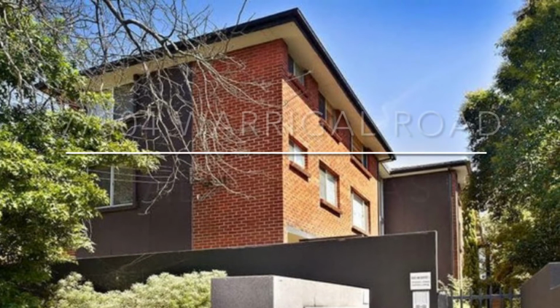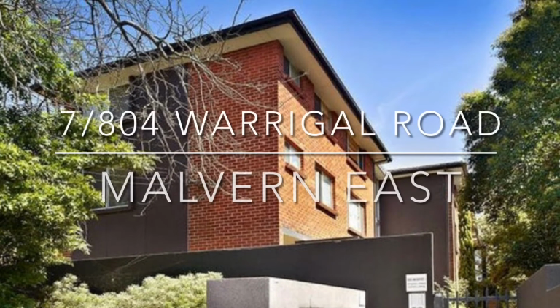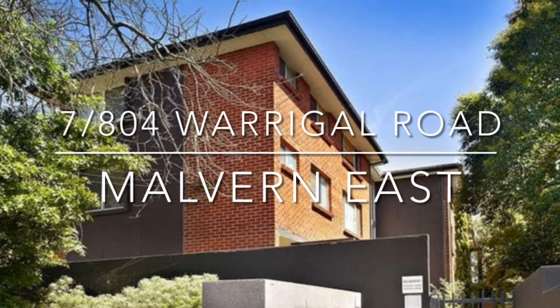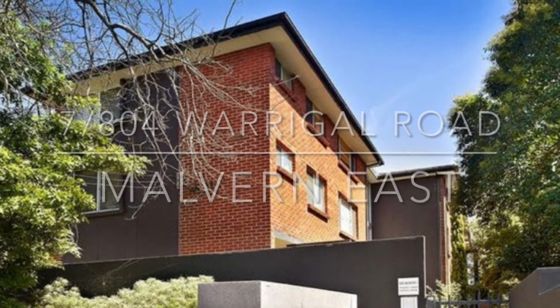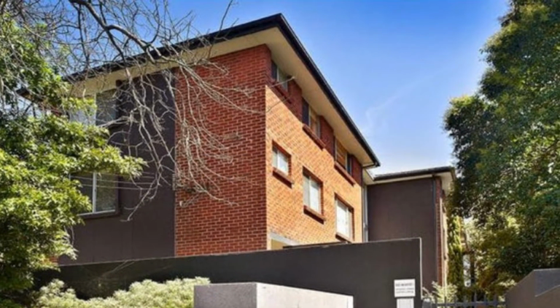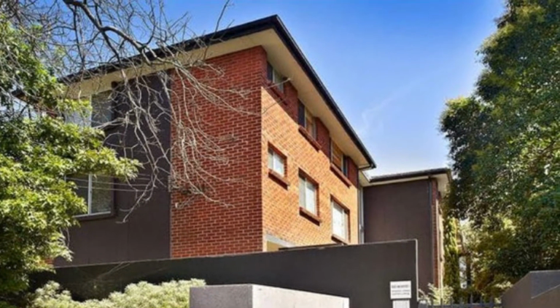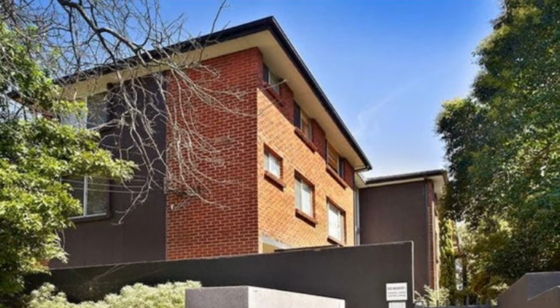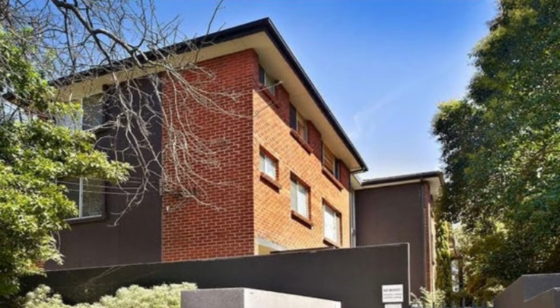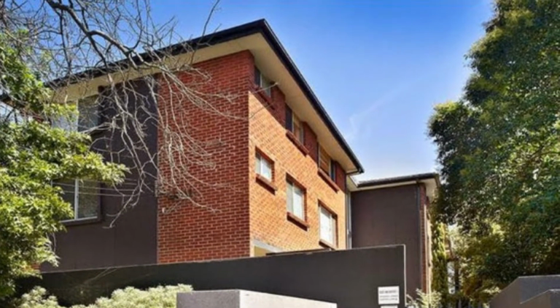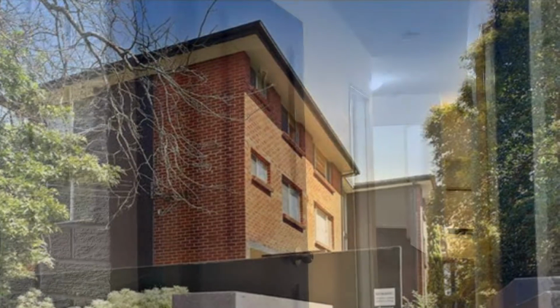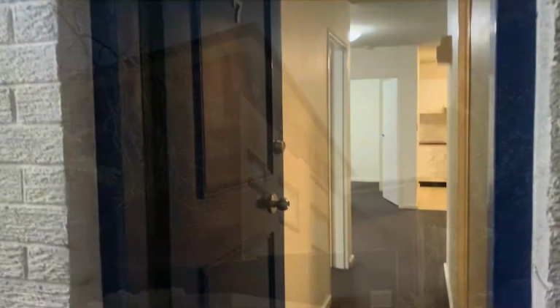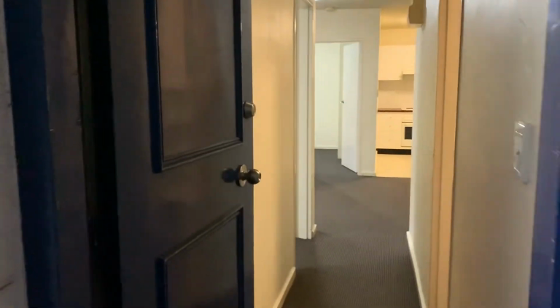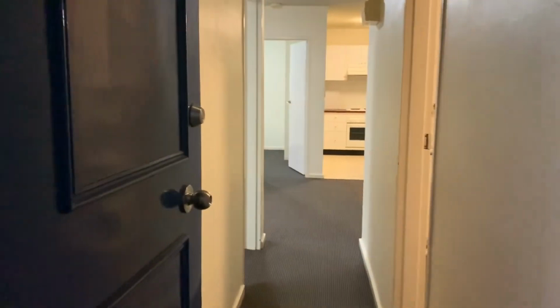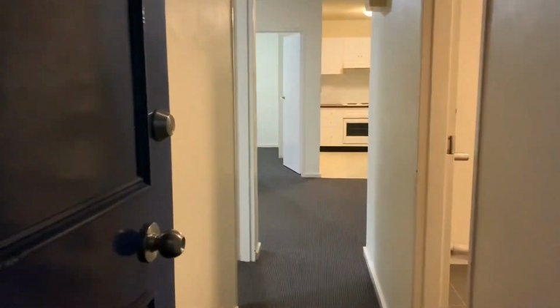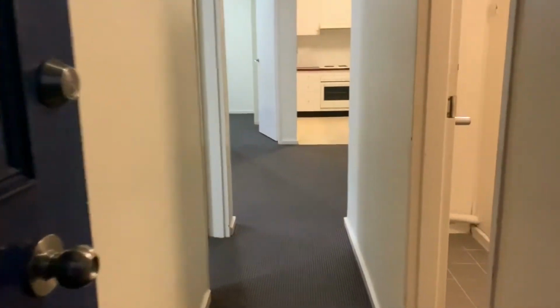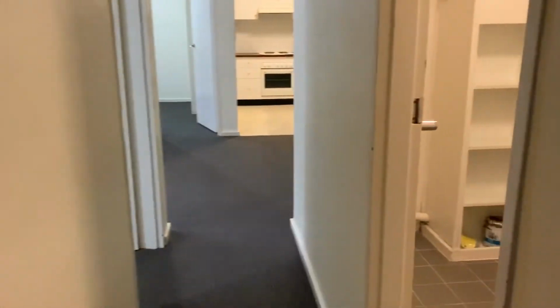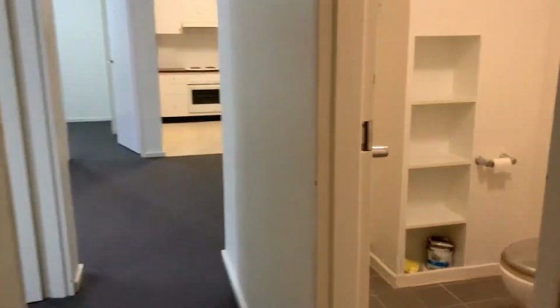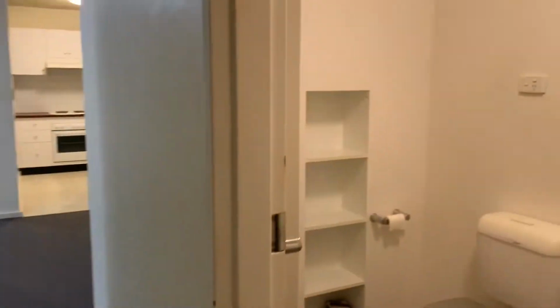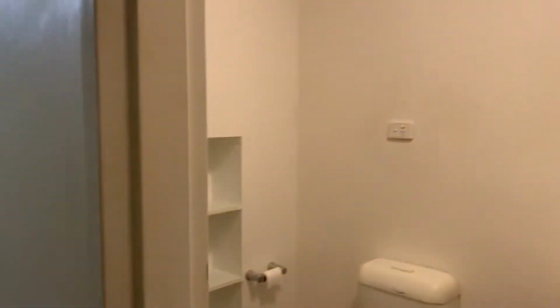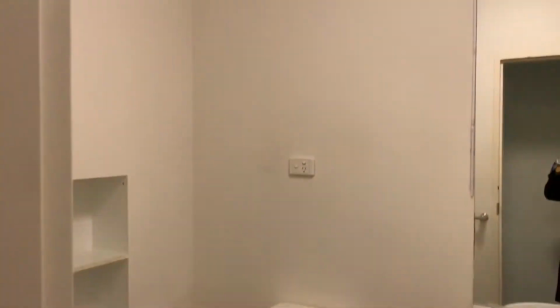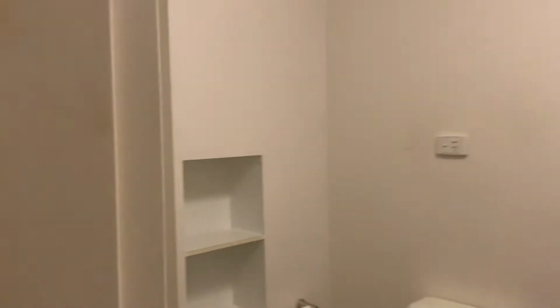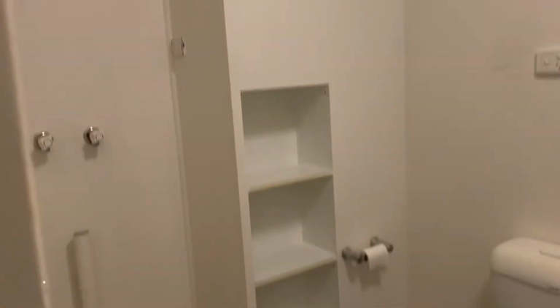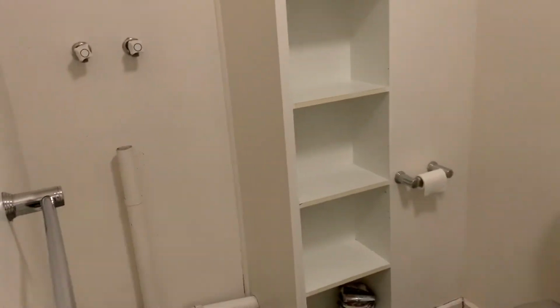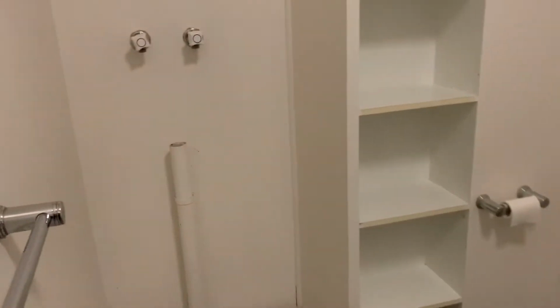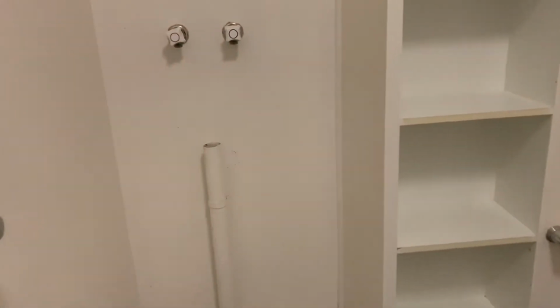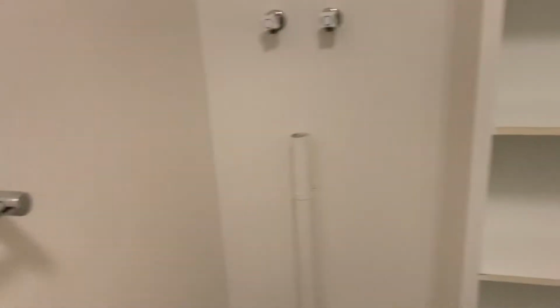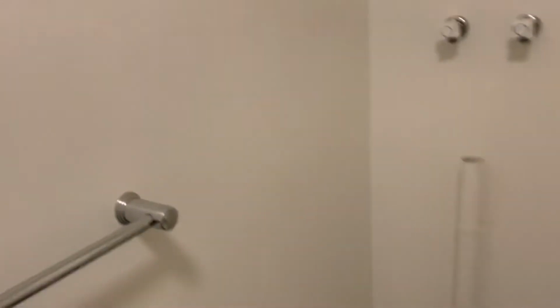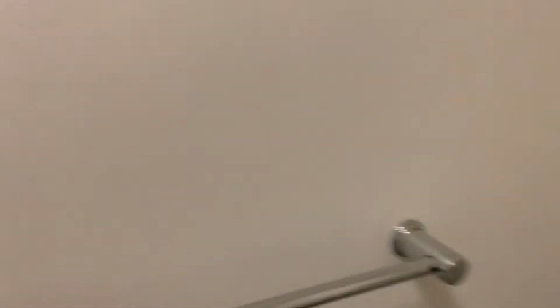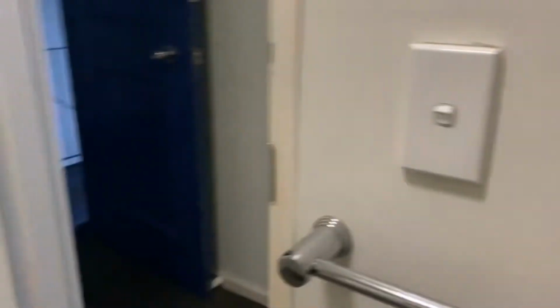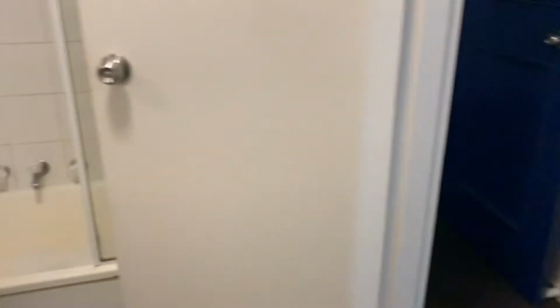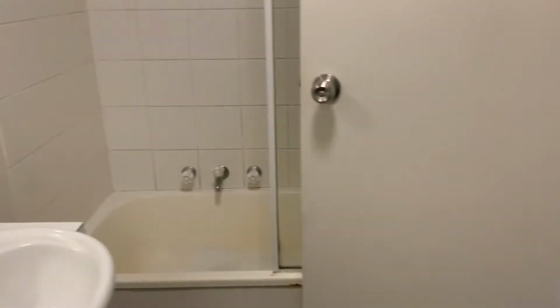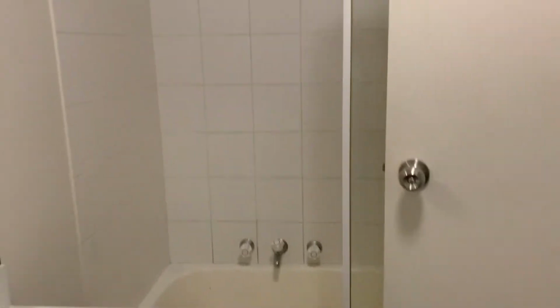Welcome to 7 of 804 Warragul Road in Malvern East. Today we are offering a two bedroom, one bathroom apartment on the second floor. This property also includes a double tandem car space, which is very rare.